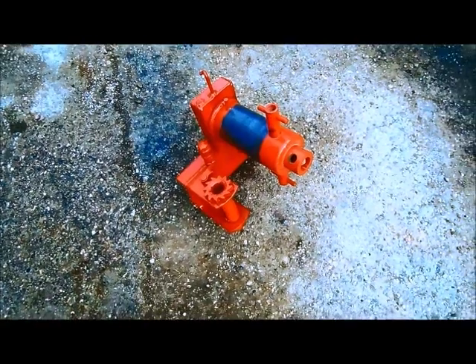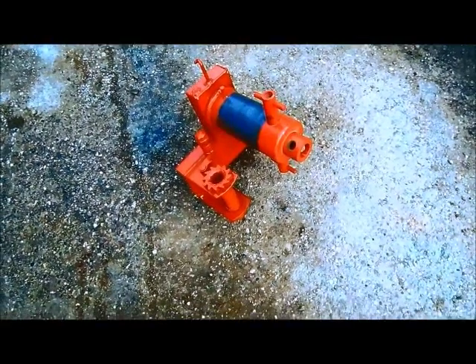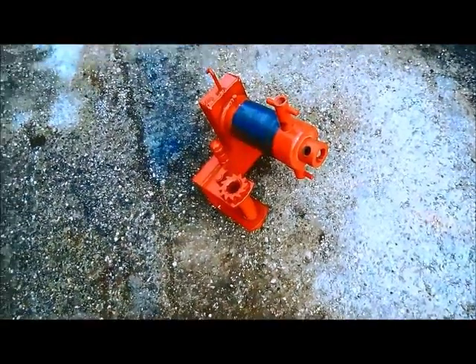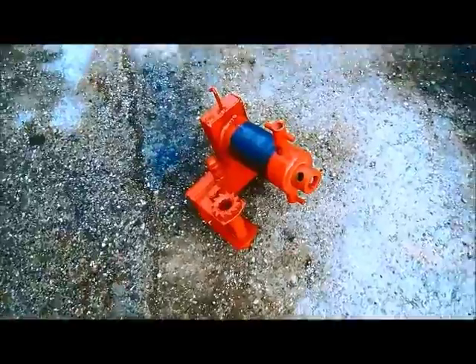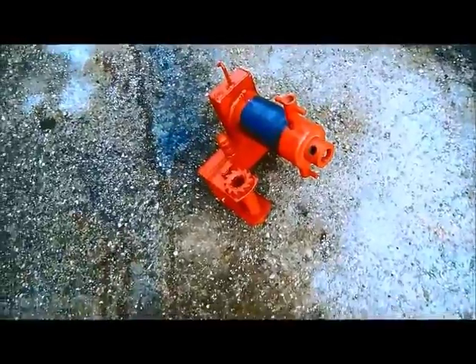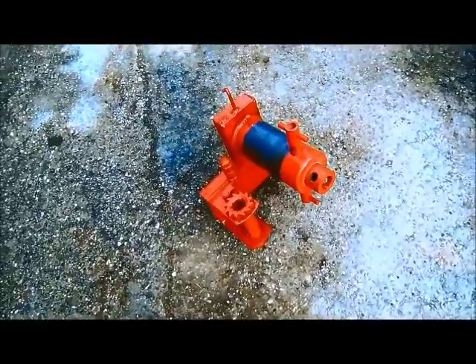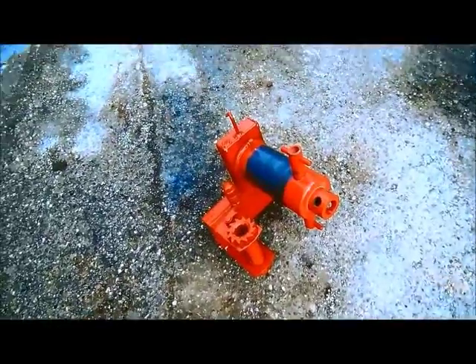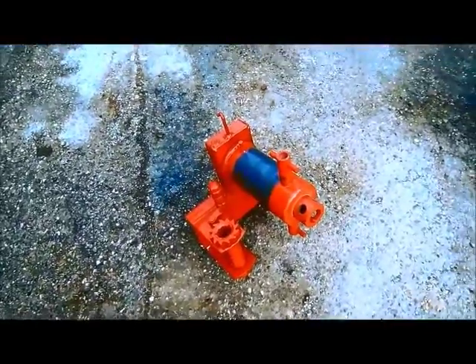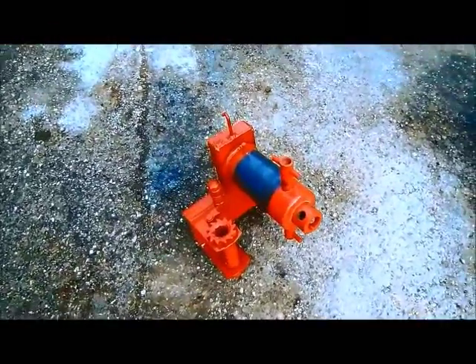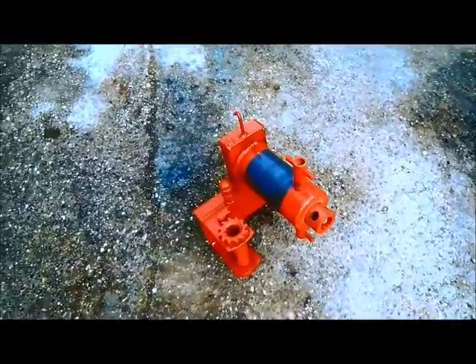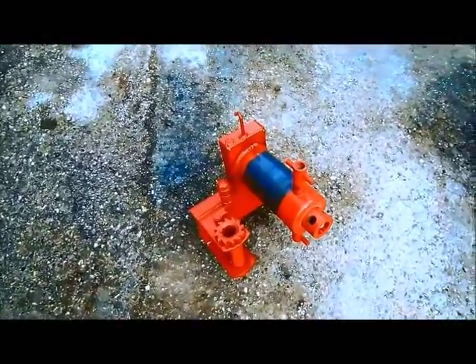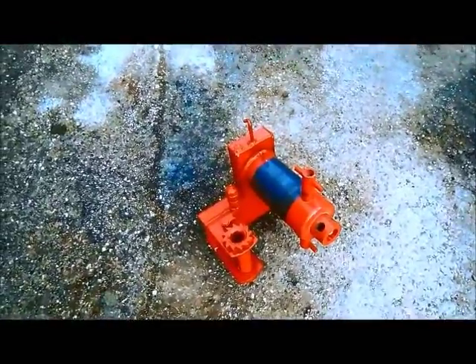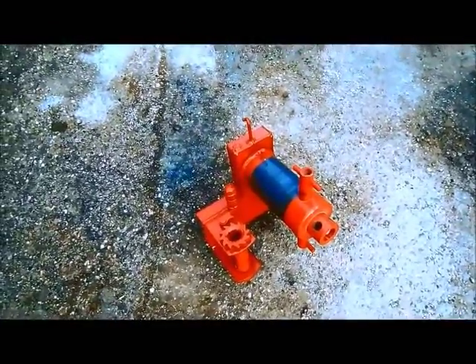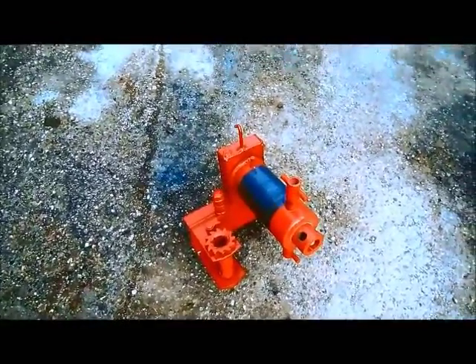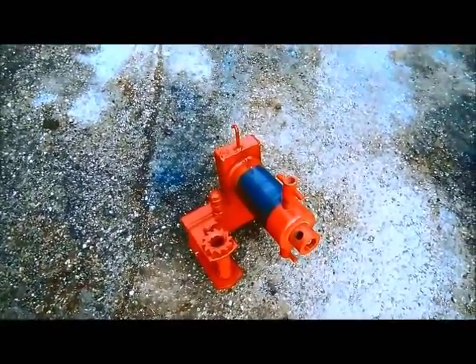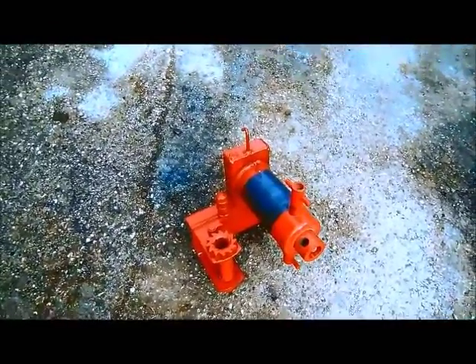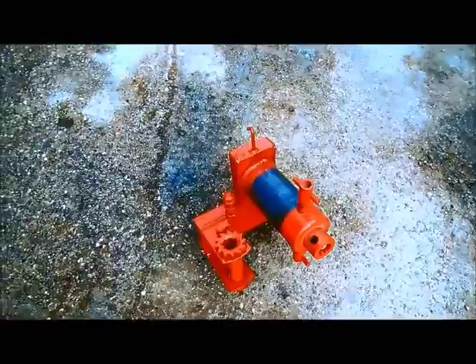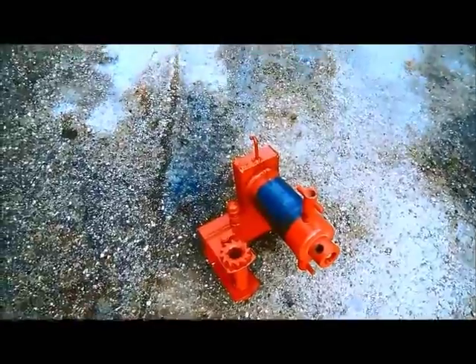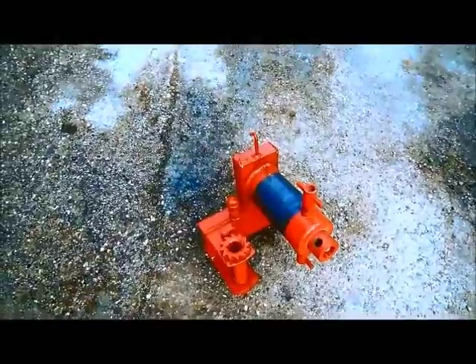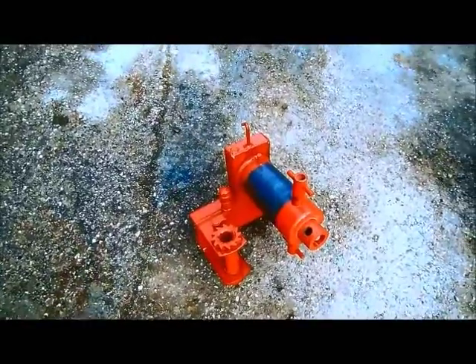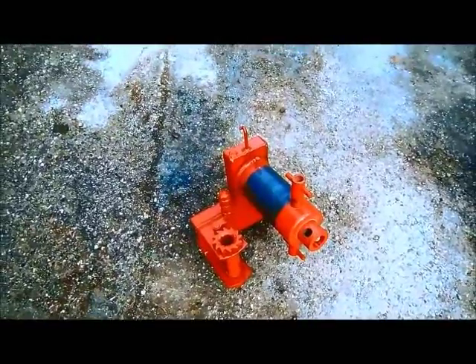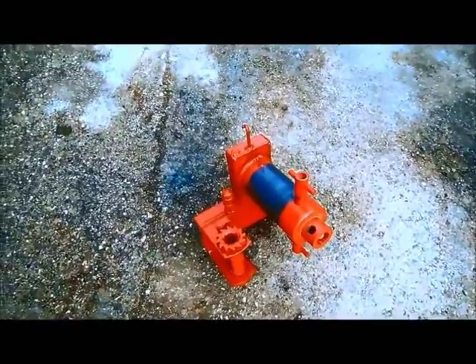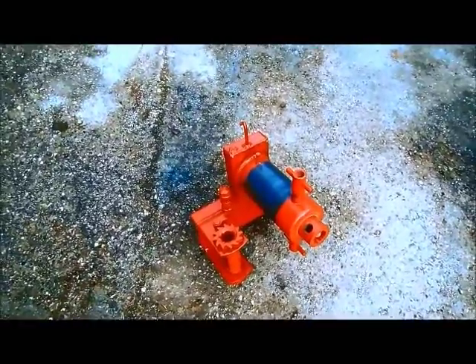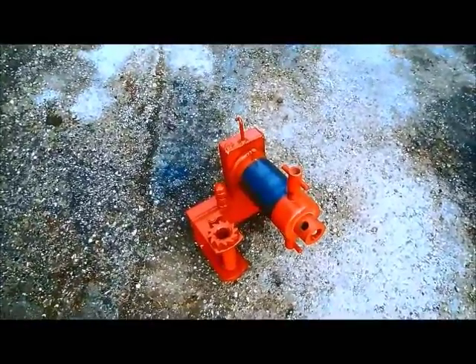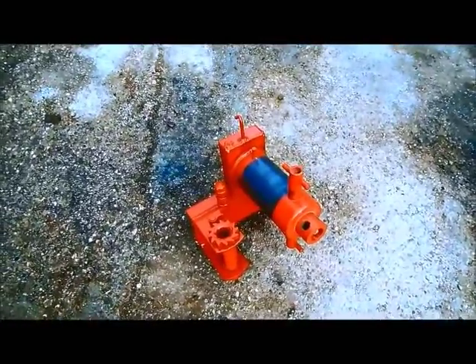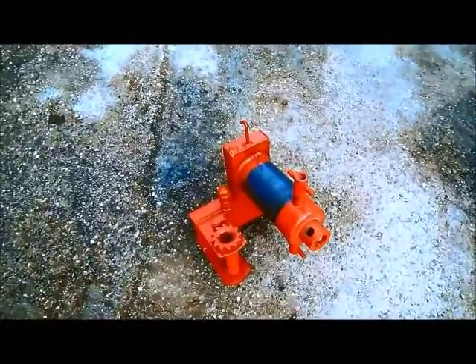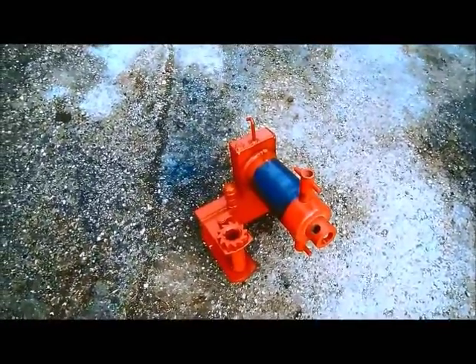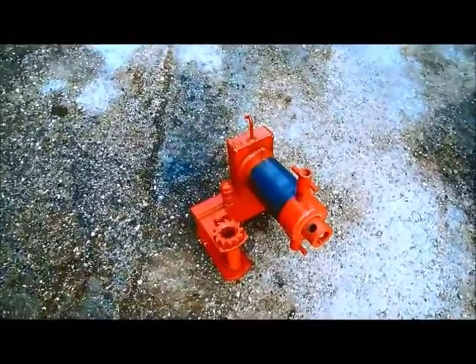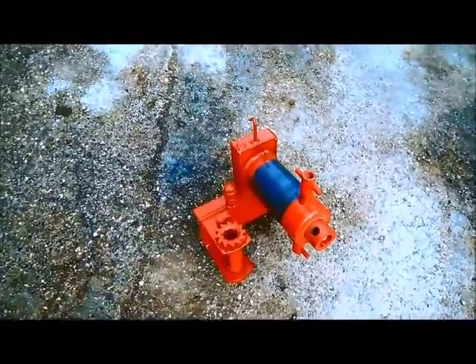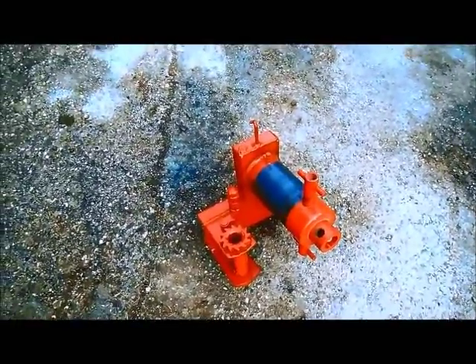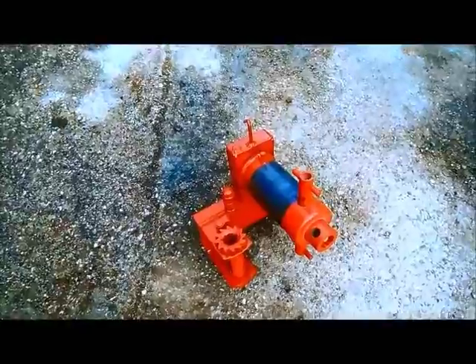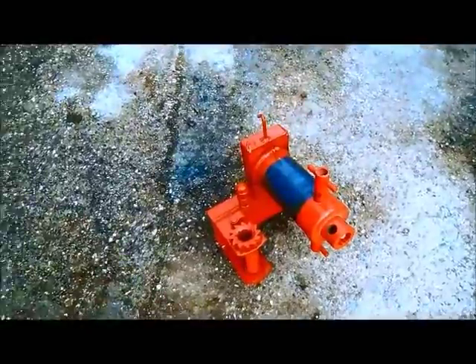Hey guys, Matt, Matt's Tree Service. I'm going to do a little video of some modifications I did to my bollard friction brake. It's a ratcheting style friction brake.